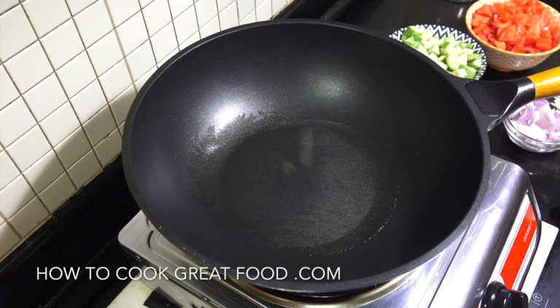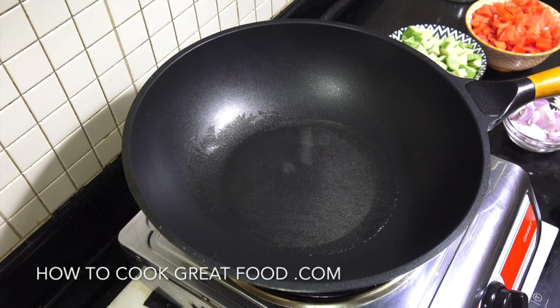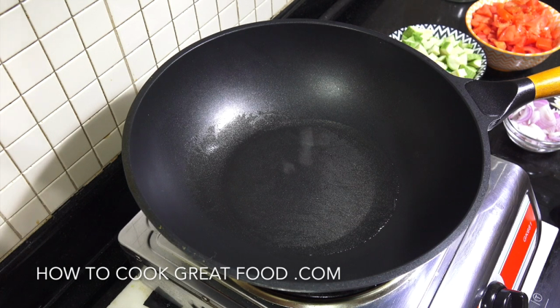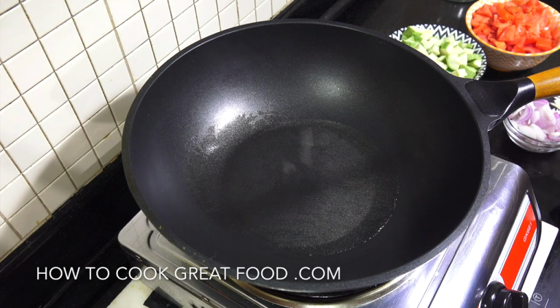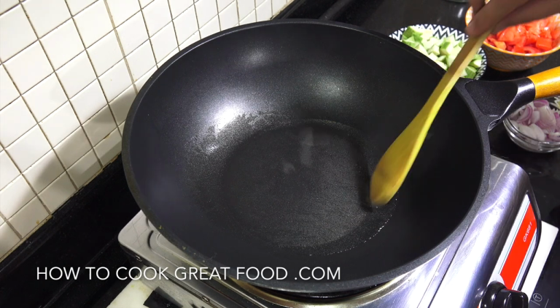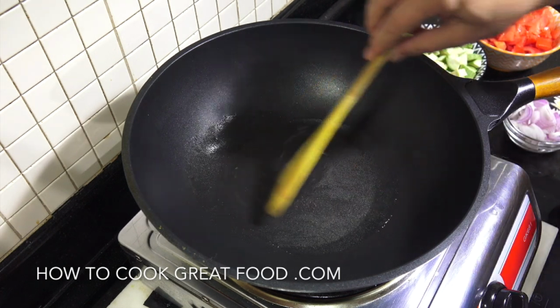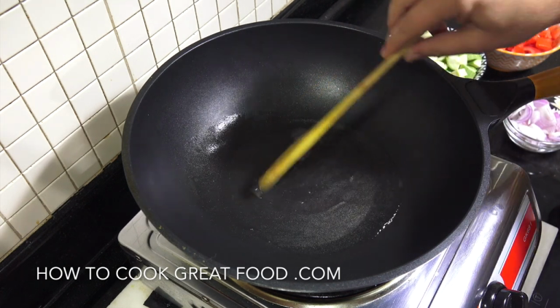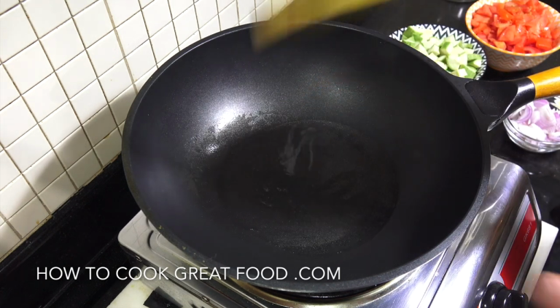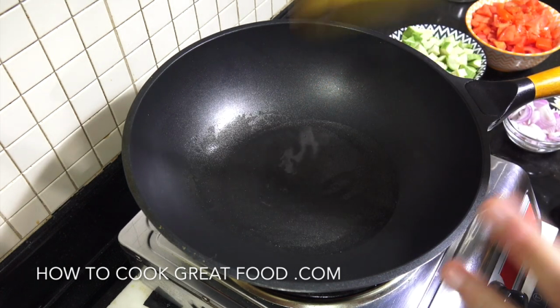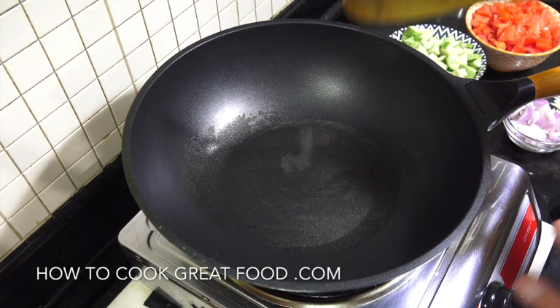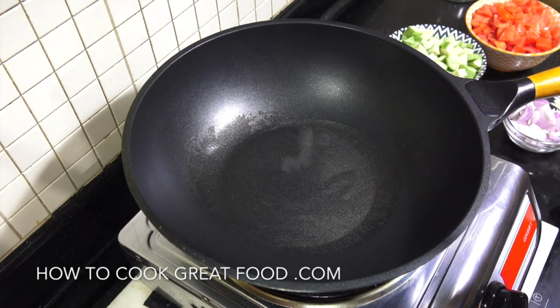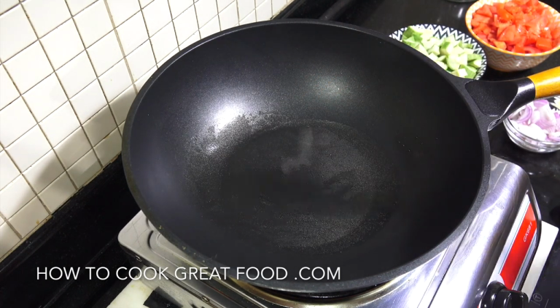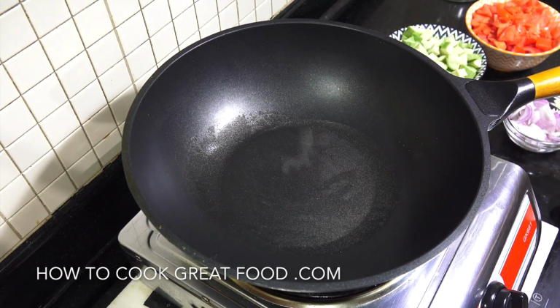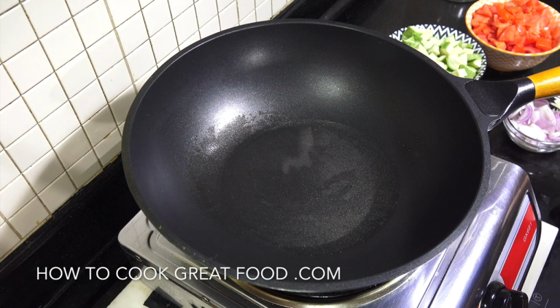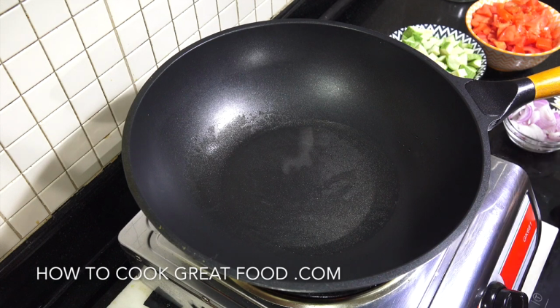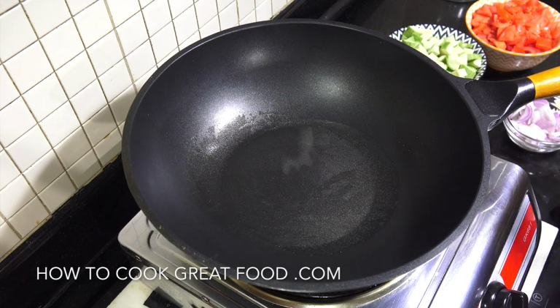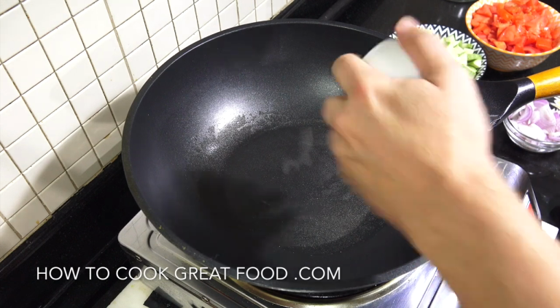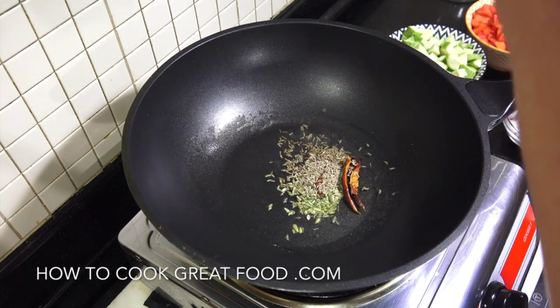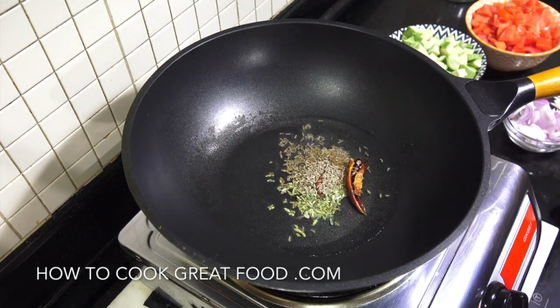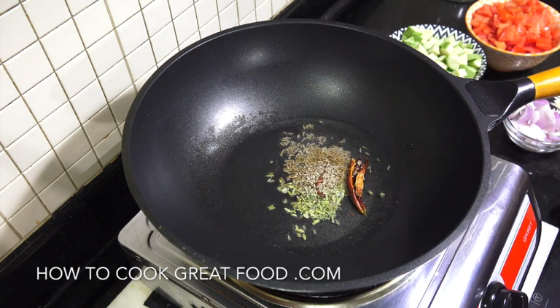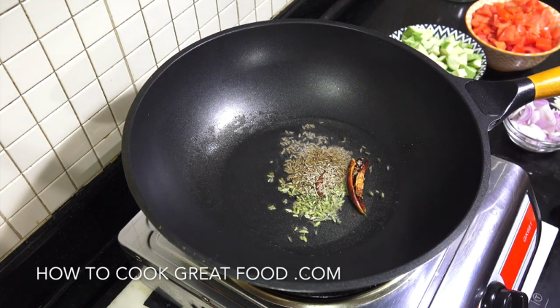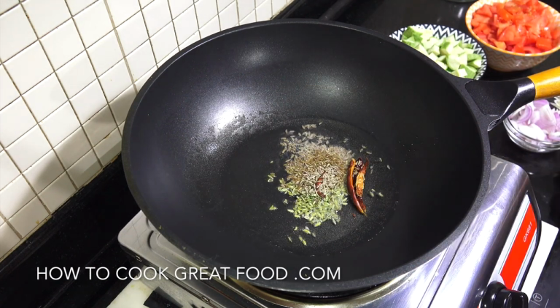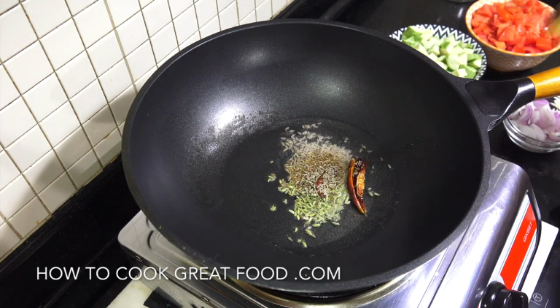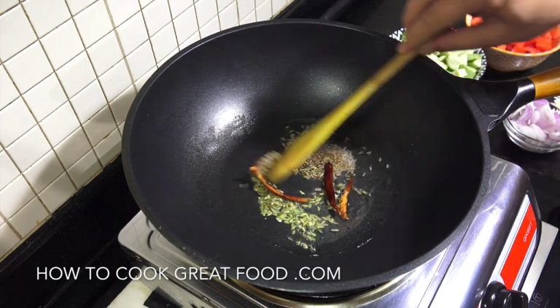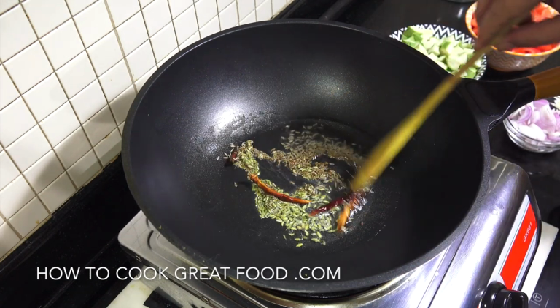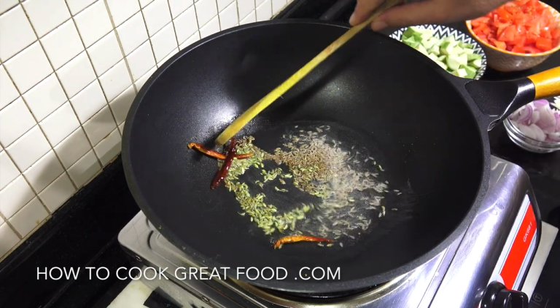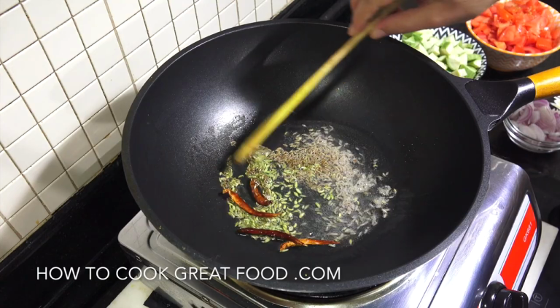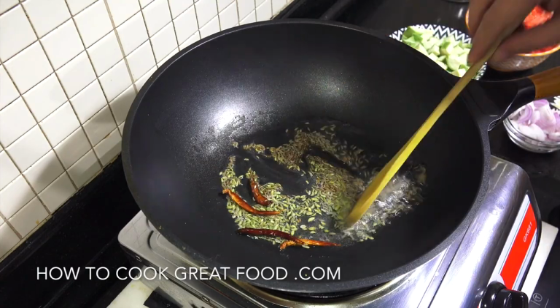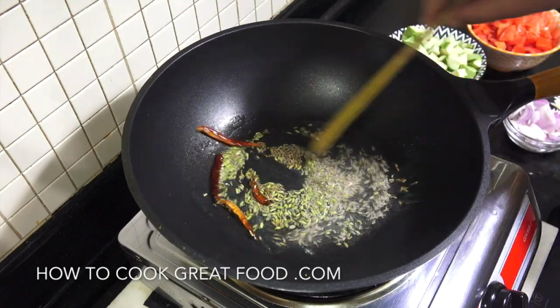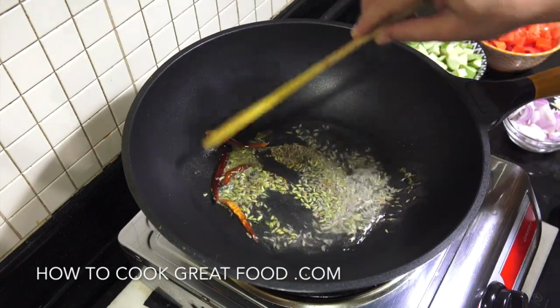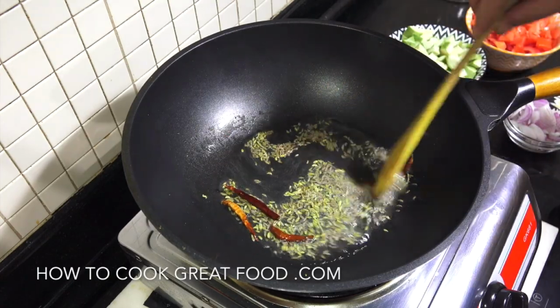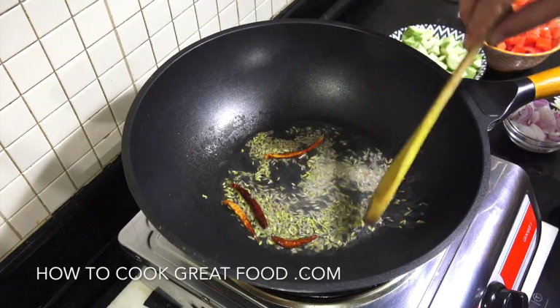Okay, so I've got my pan here with some oil in there. I'm using a sunflower oil, but you could use something different if you want. We're dropping in our whole seeds - a whole garam masala, cumin seeds.